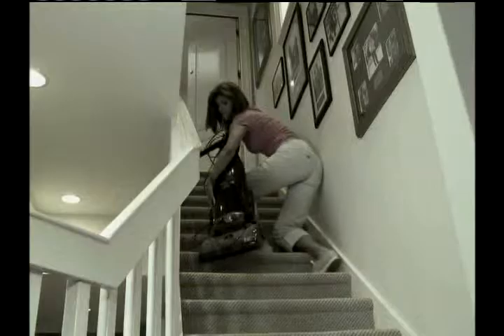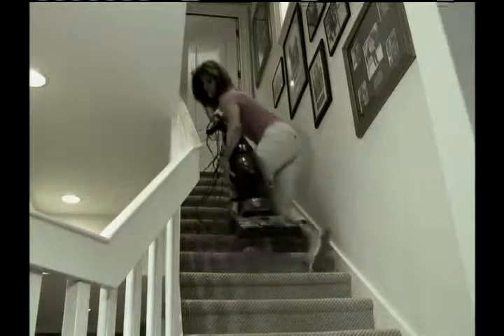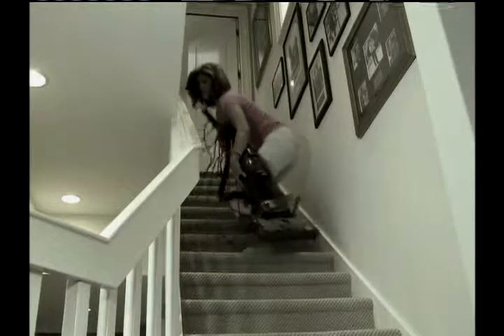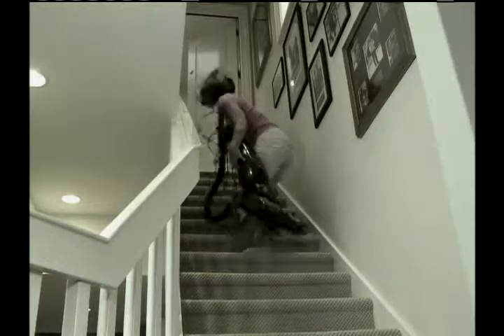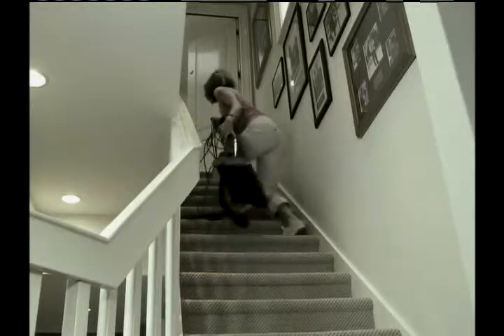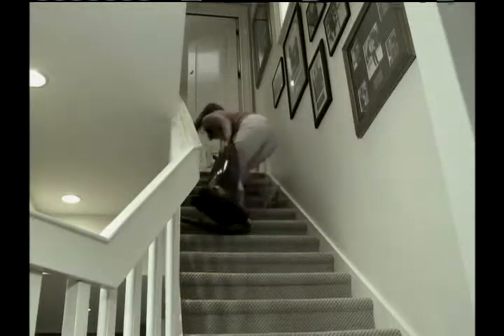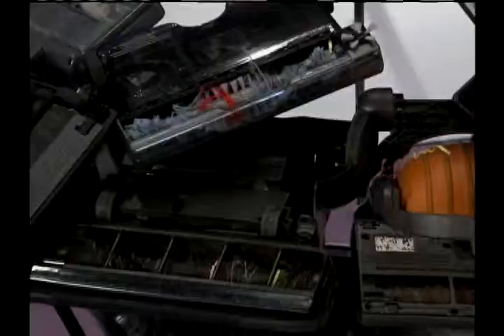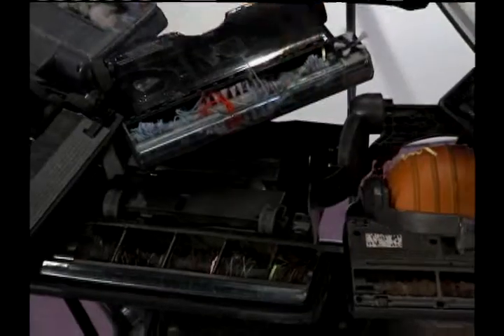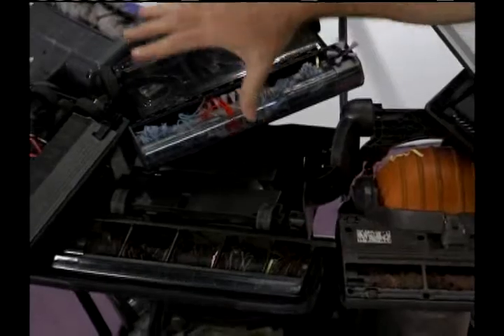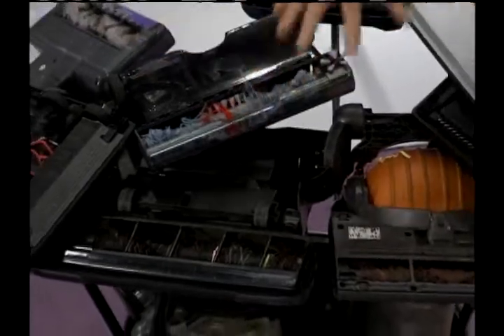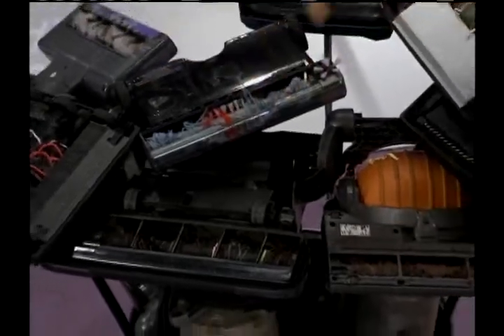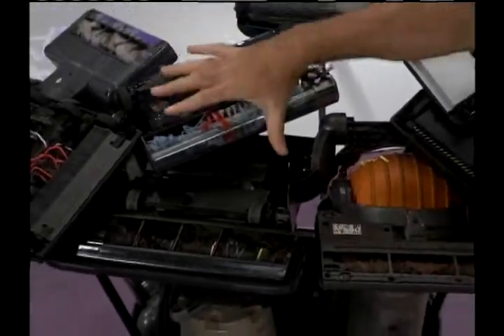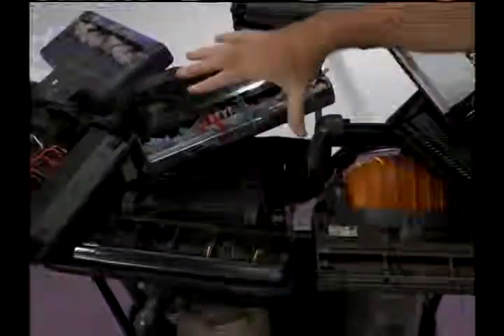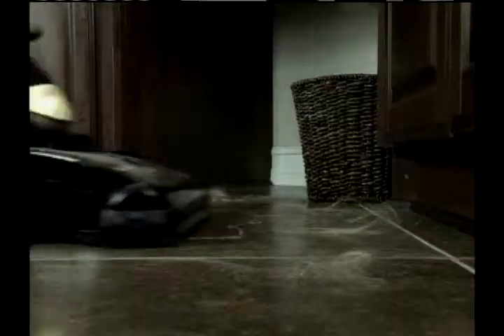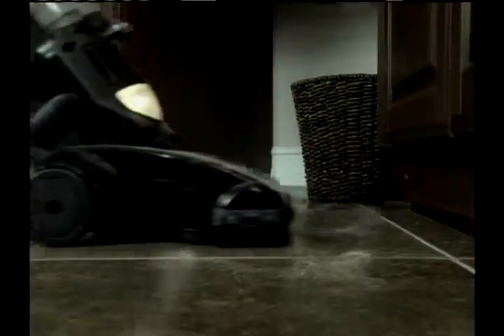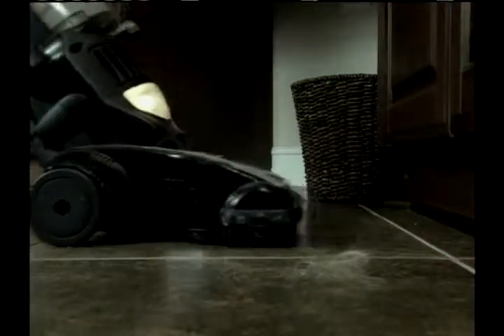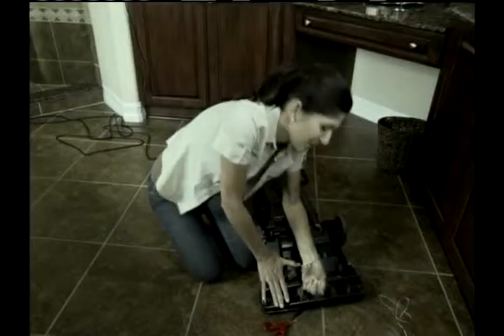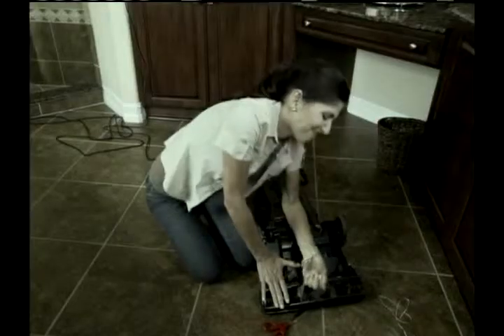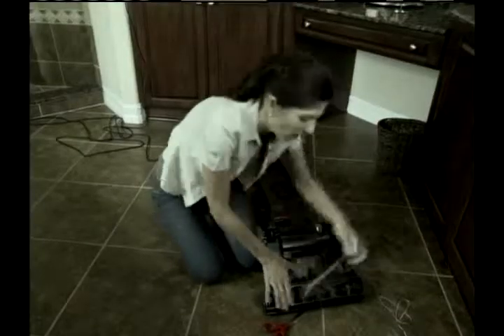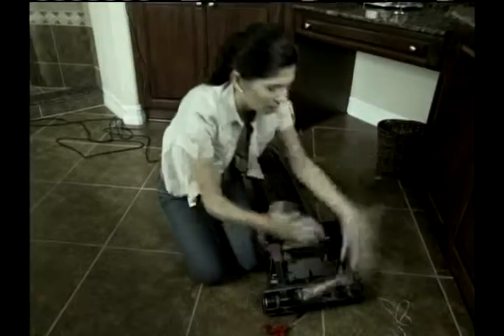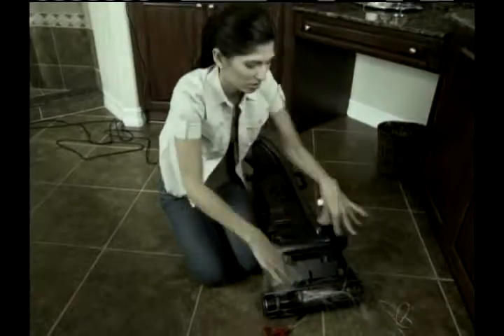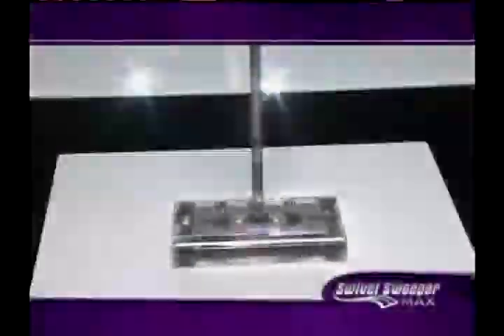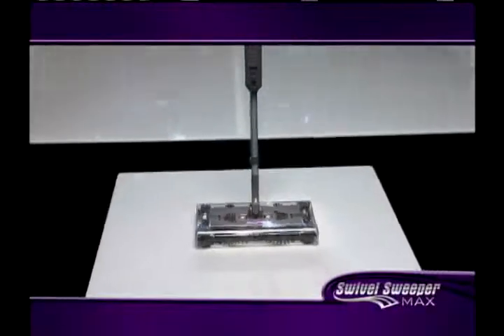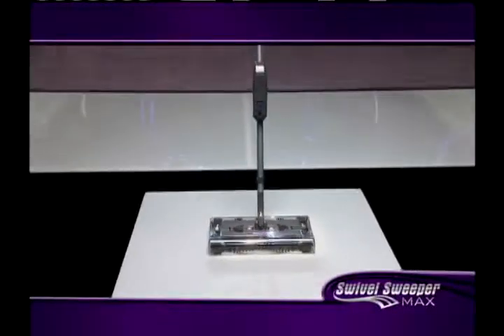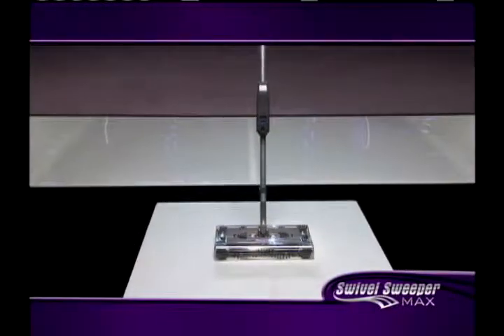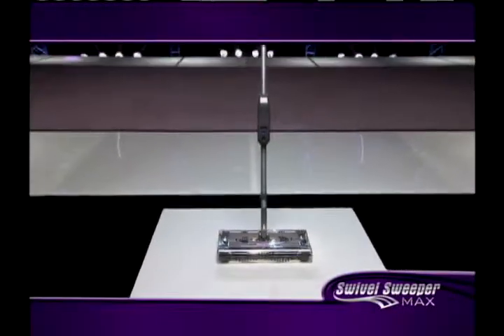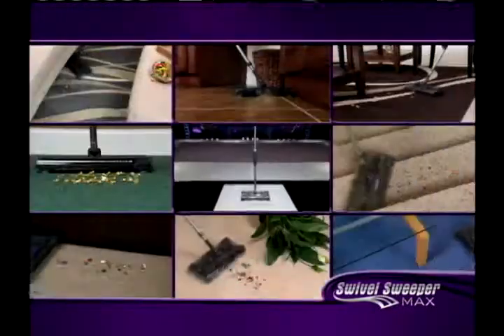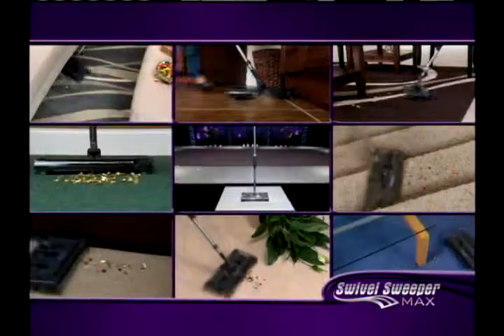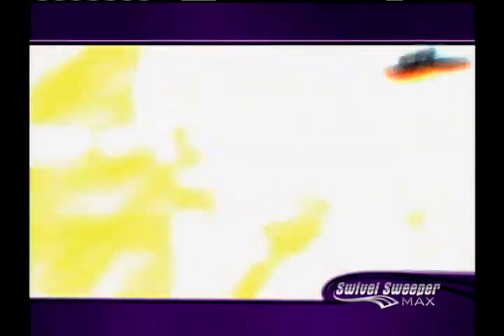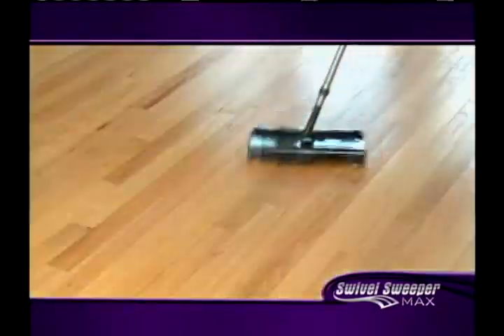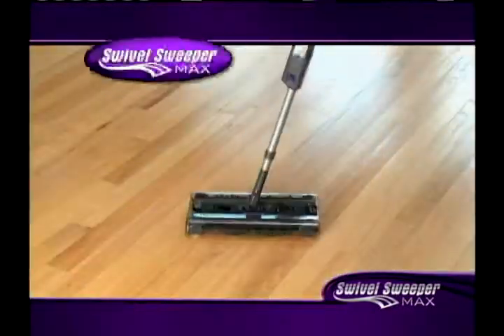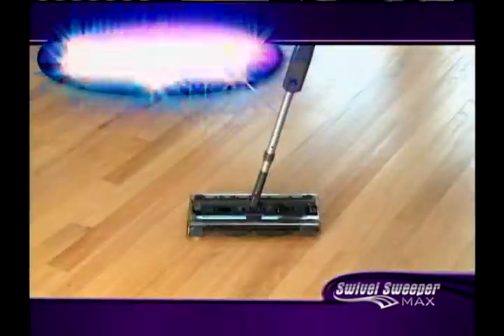Tired of lugging around heavy vacuums? Tired of all the sweeper and vacuum brushes that get tangled with hair, making them grind to a stop? It's time to take your cleaning experience to the max with the new Swivel Sweeper Max.